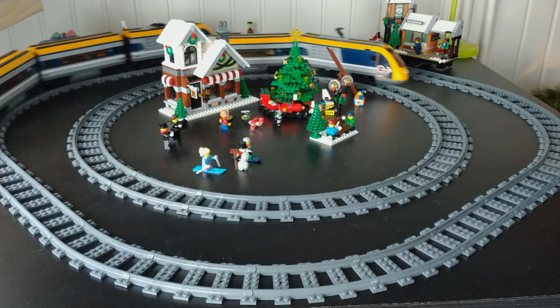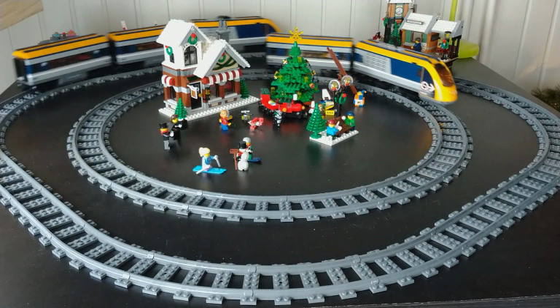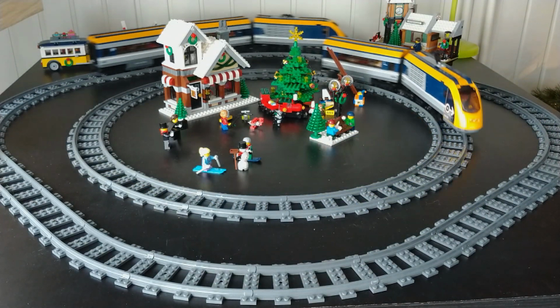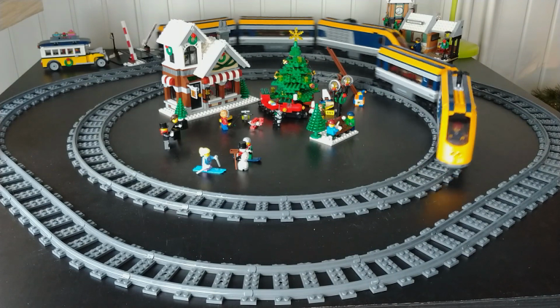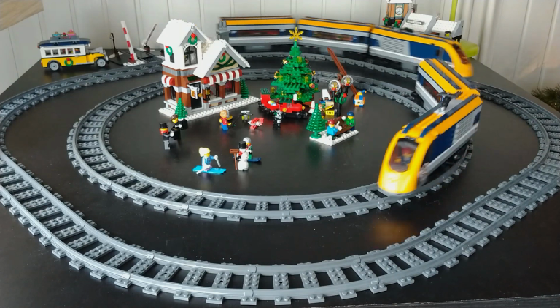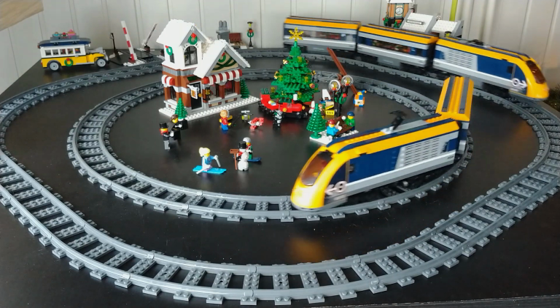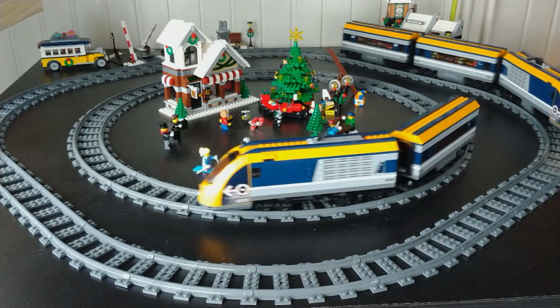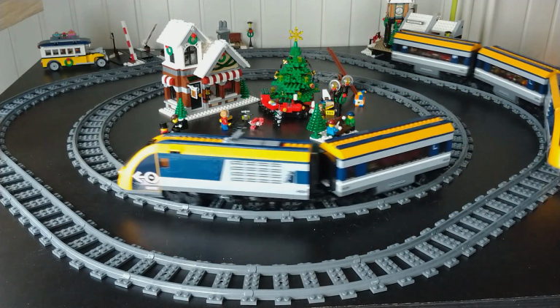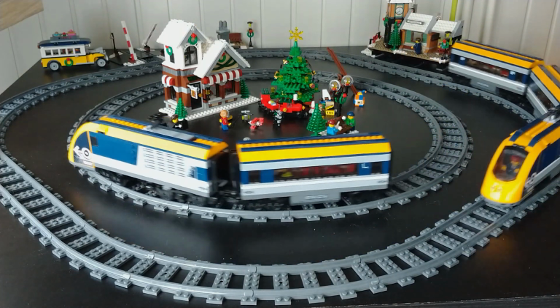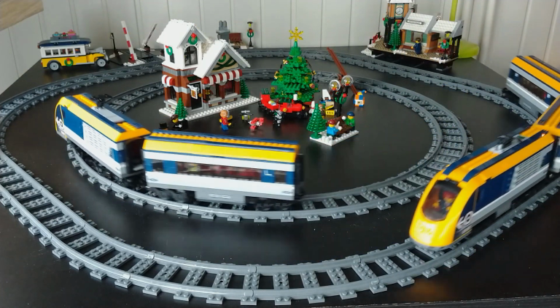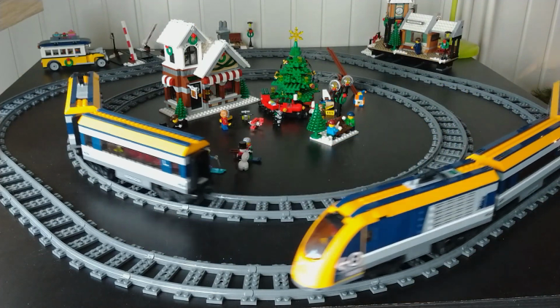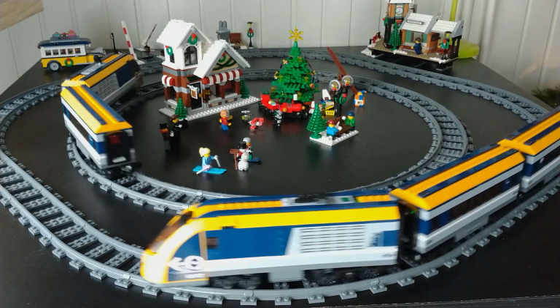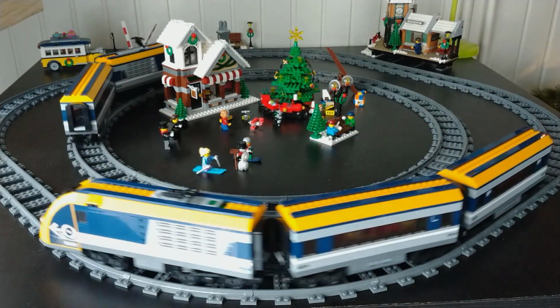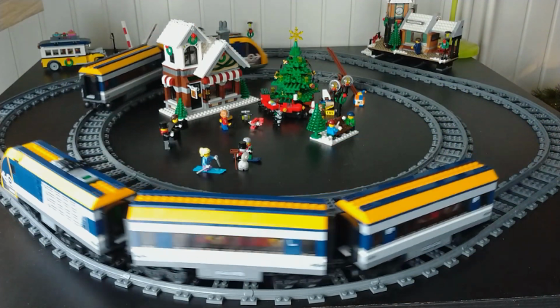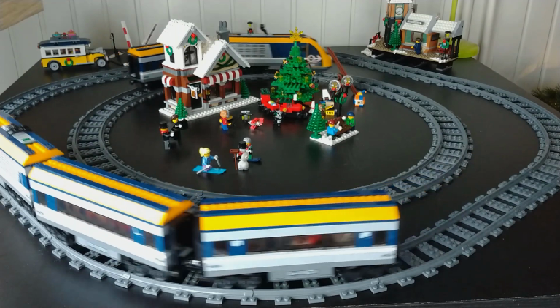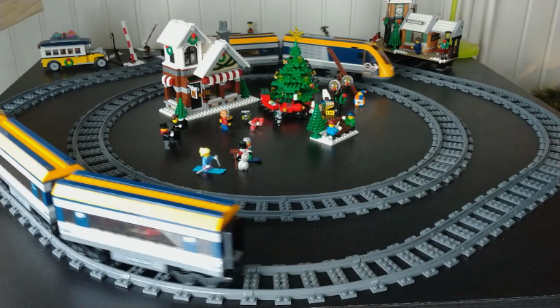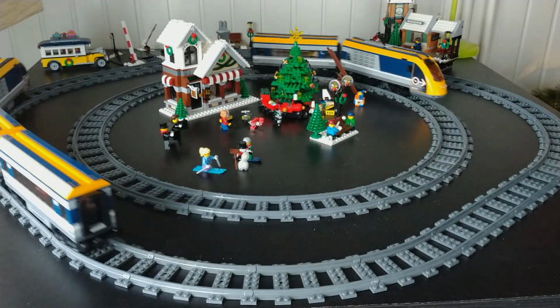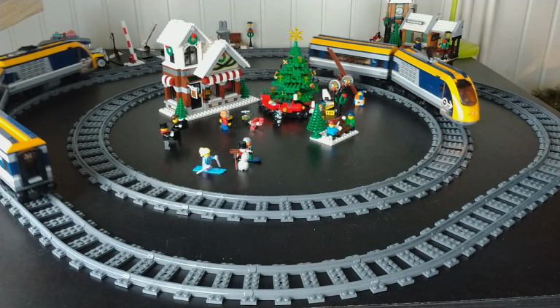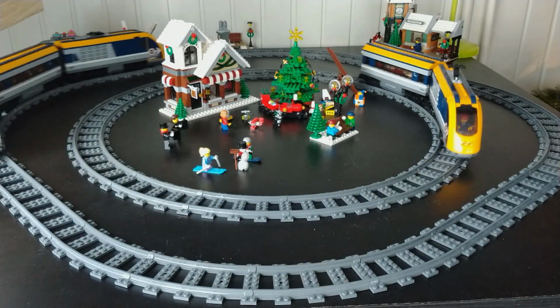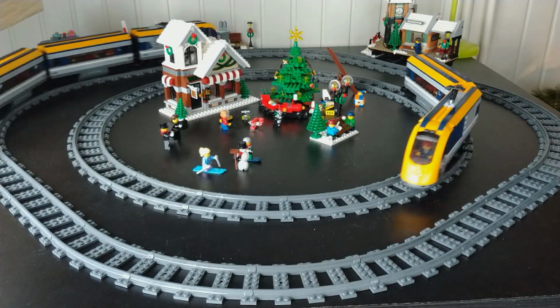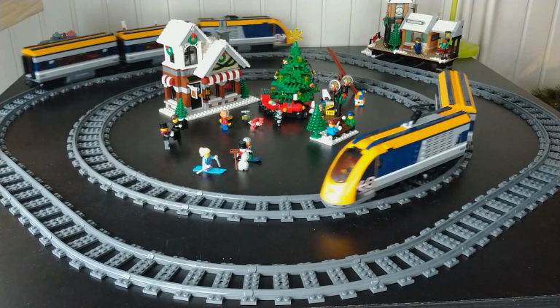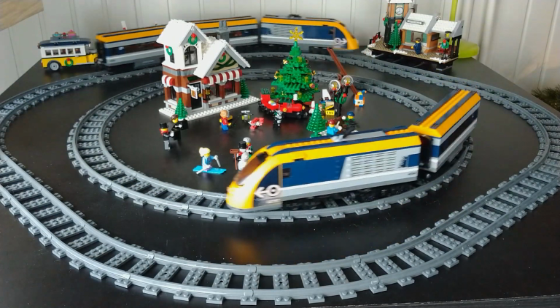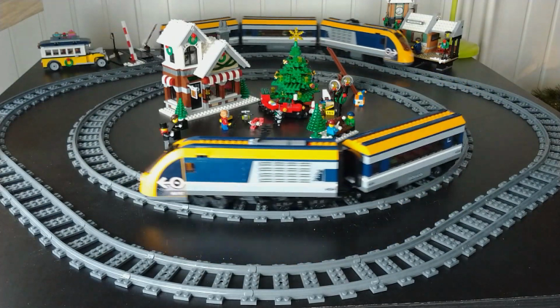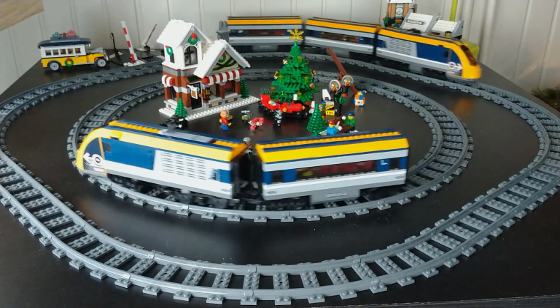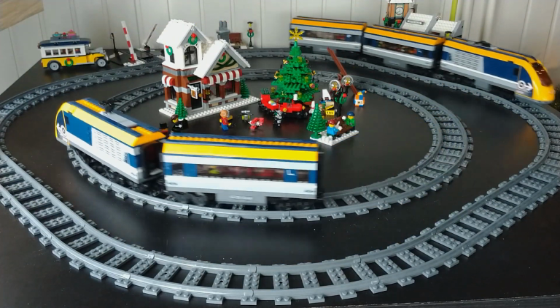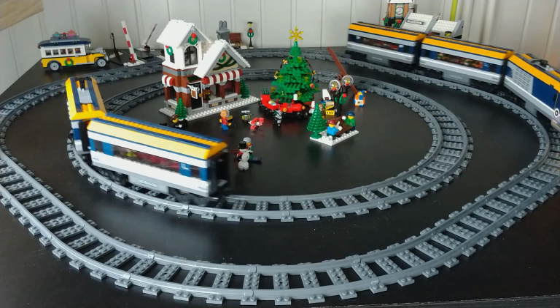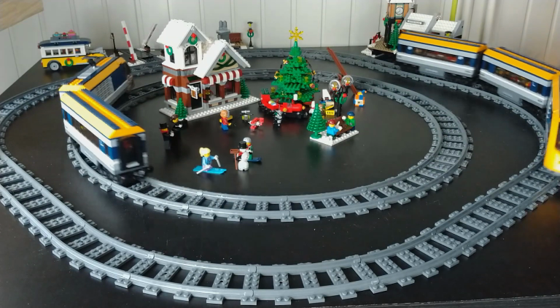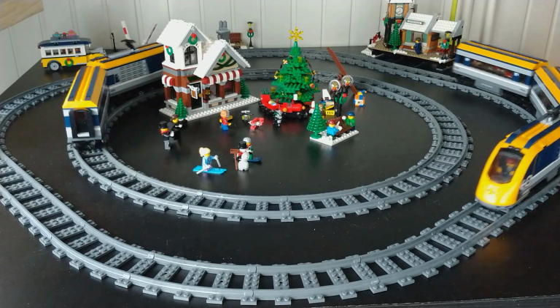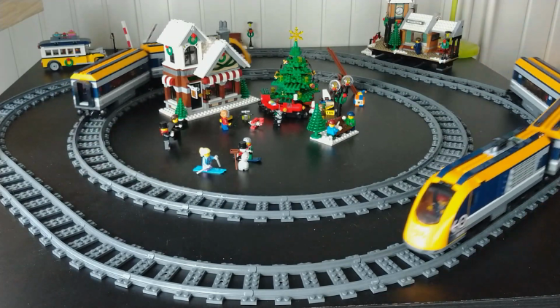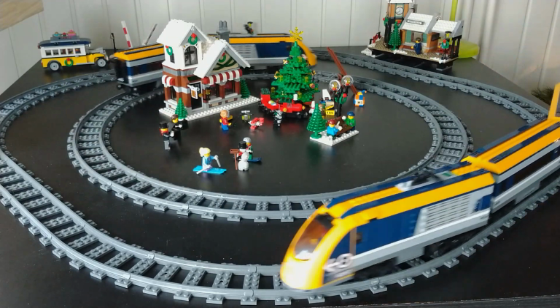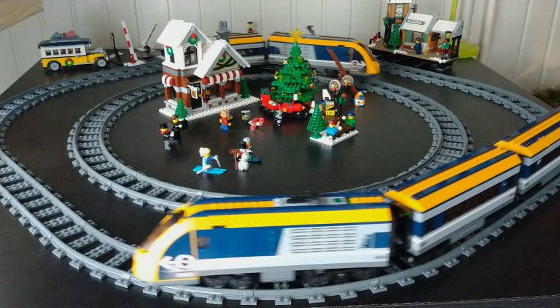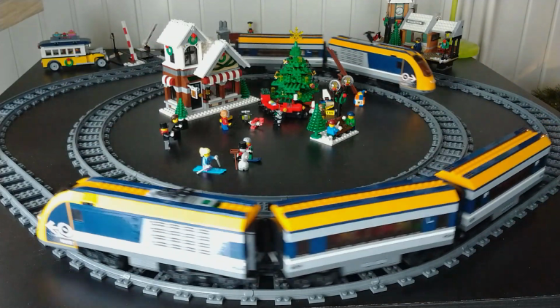Of course, this is fine when you want to control the two trains separately. But if you want to put together these two passenger trains to make one big train, it's not that easy to control them this way. Let's make that easier.